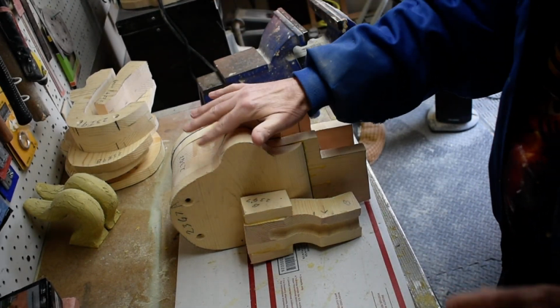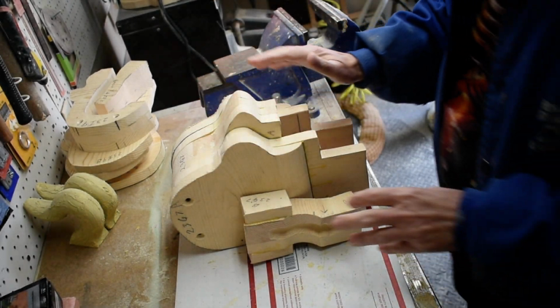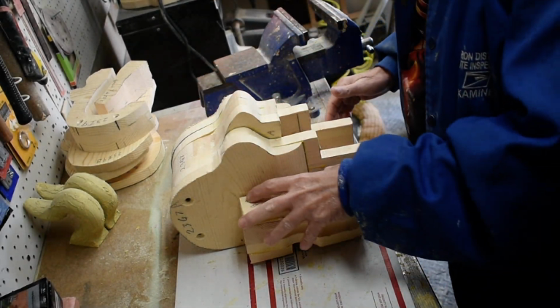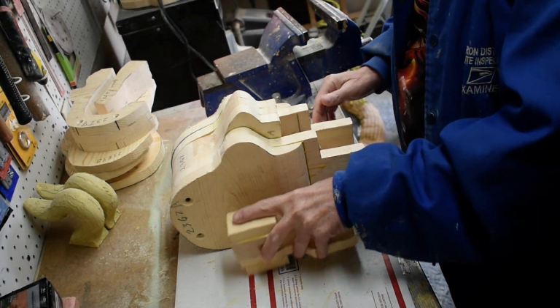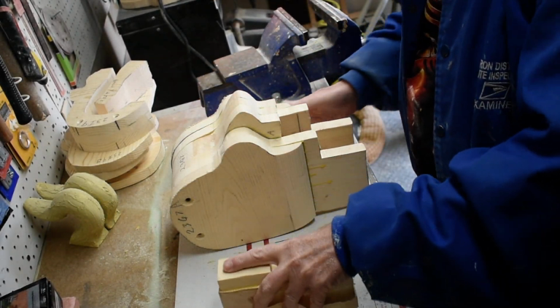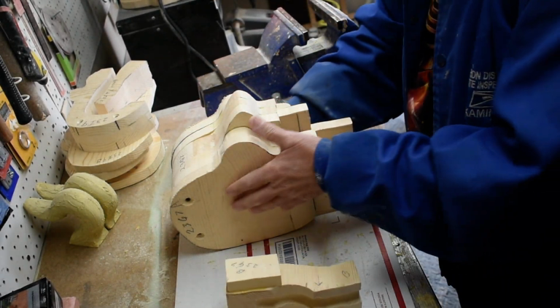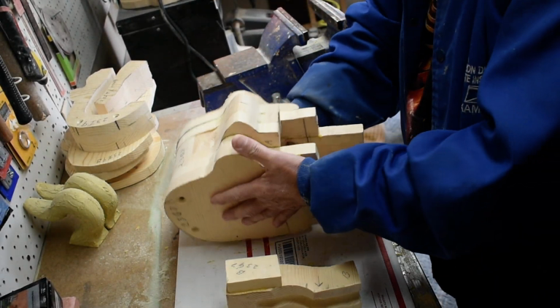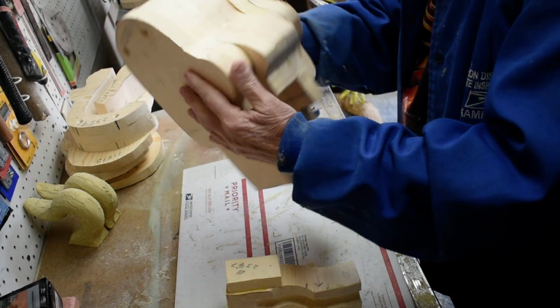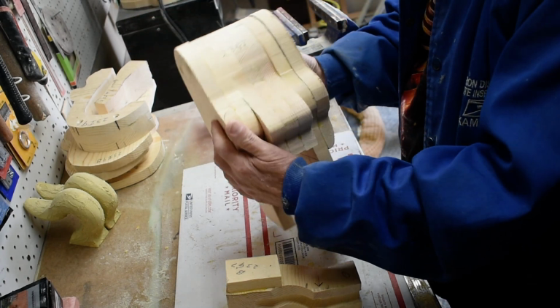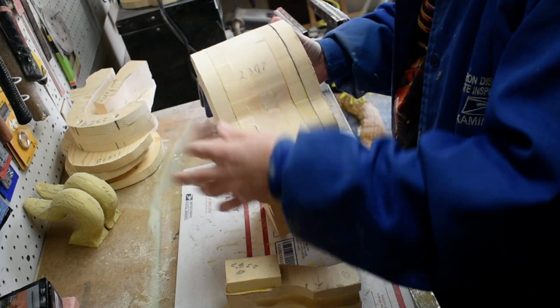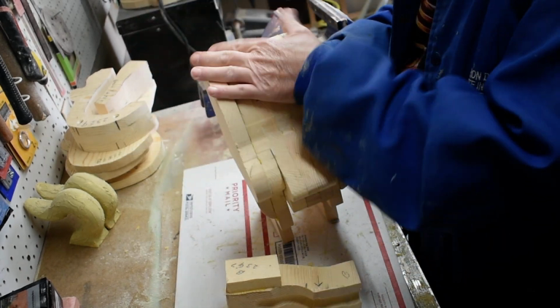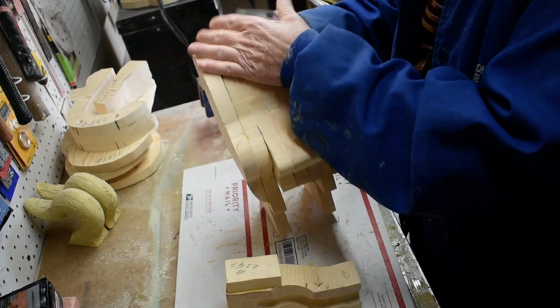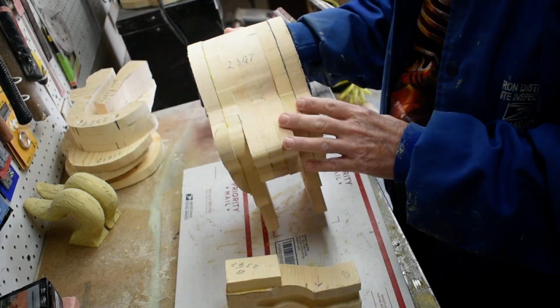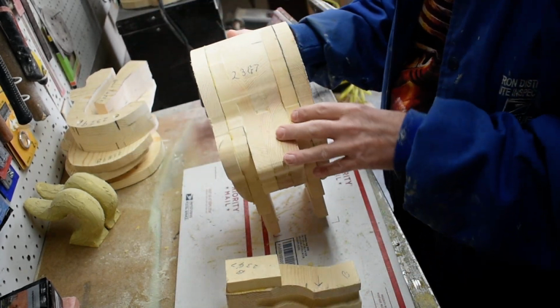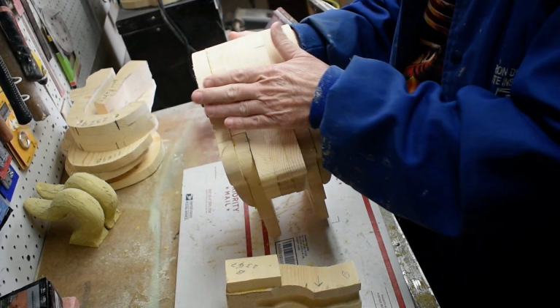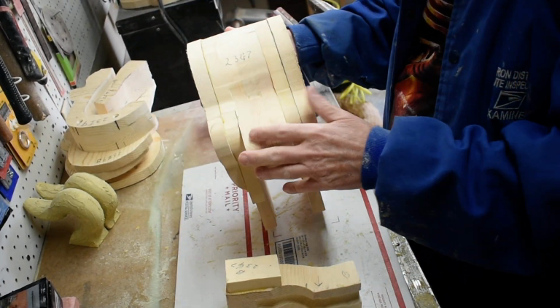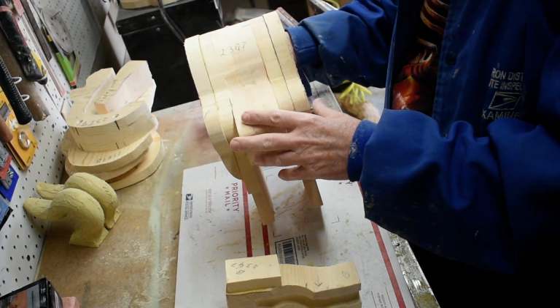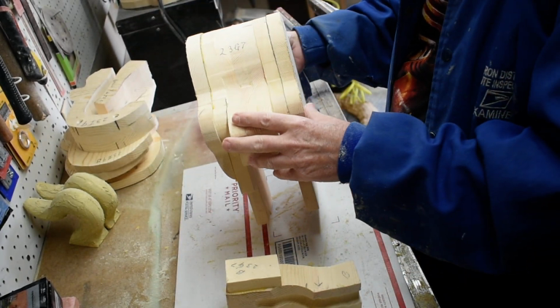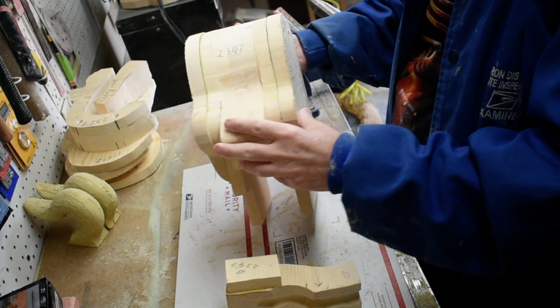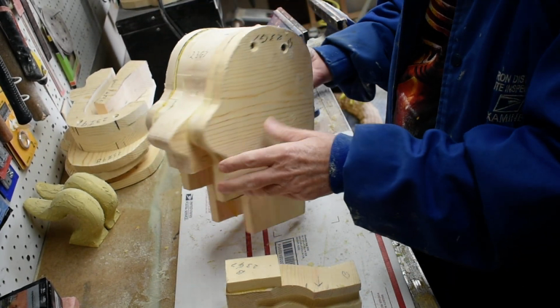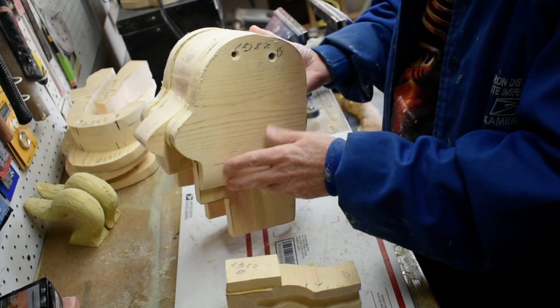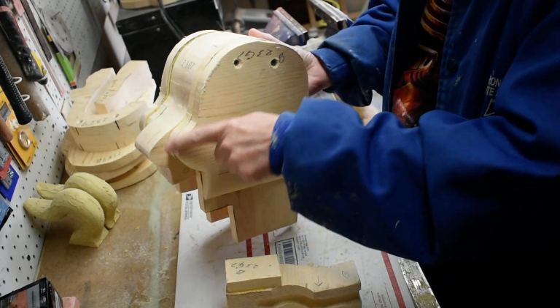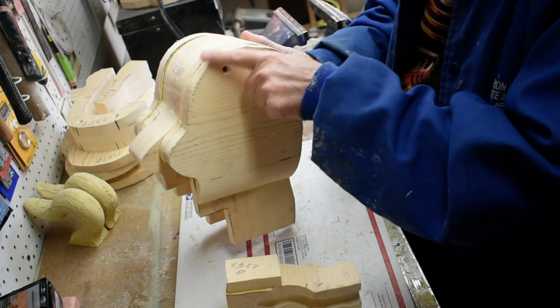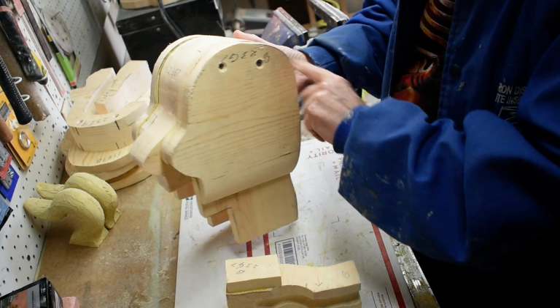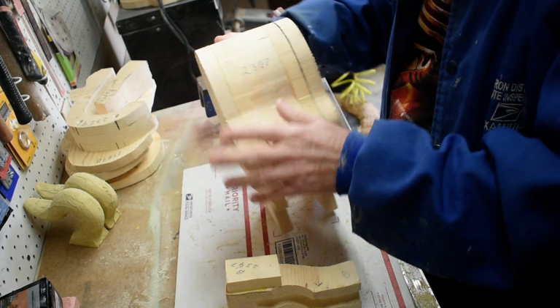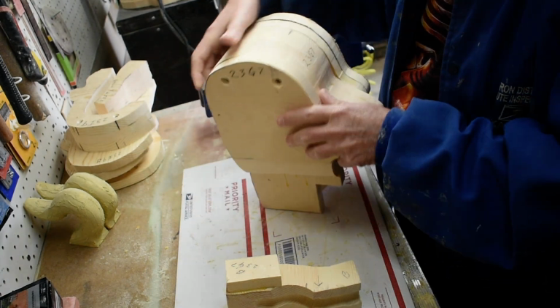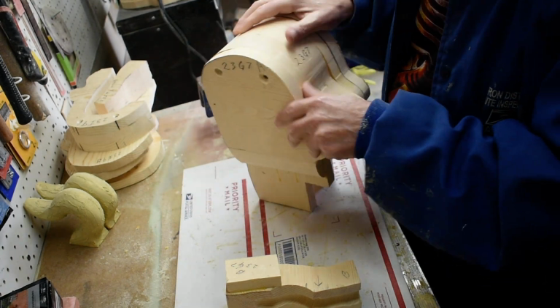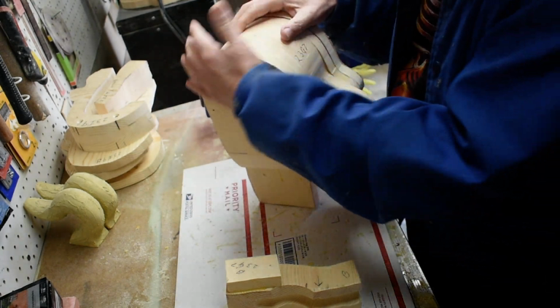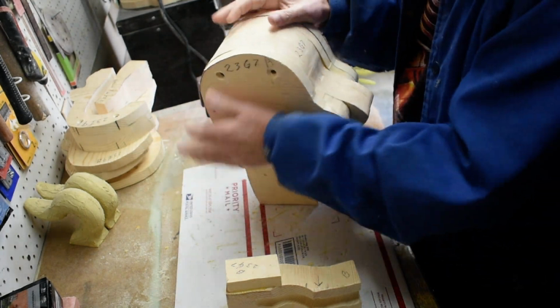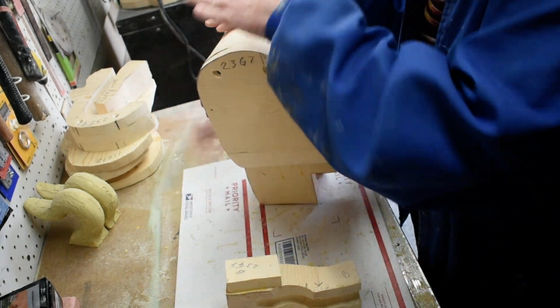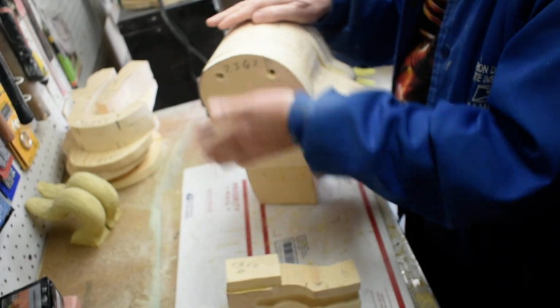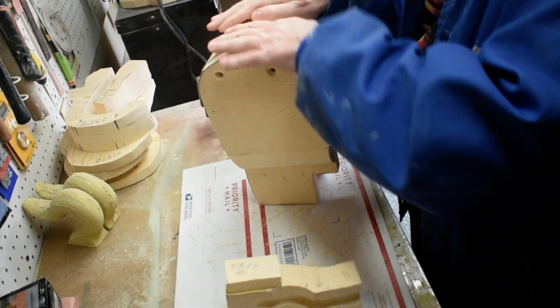We've got this all glued together now, so the head is all glued together. We're going to take the belt sander and round all these edges down so we get kind of a slope to the head.